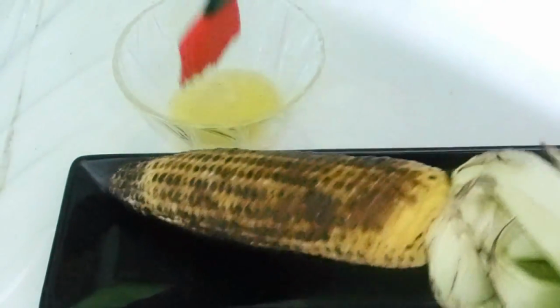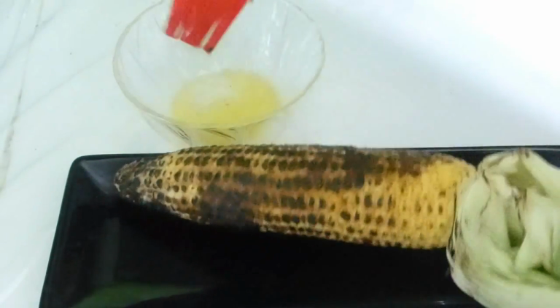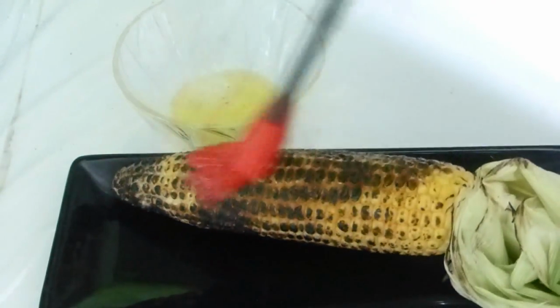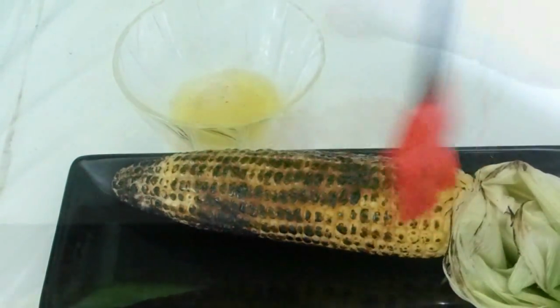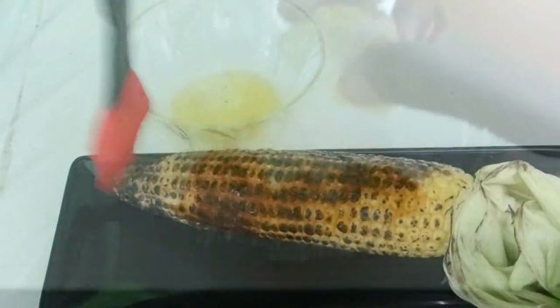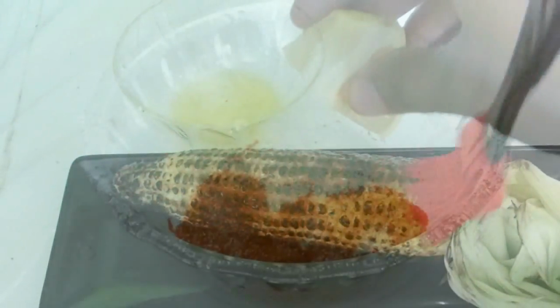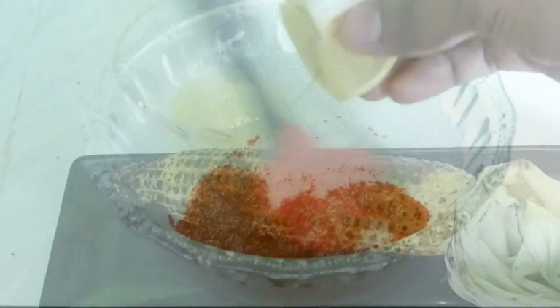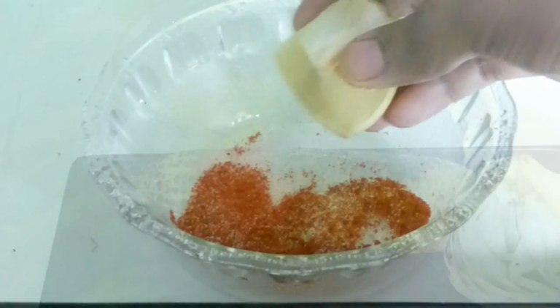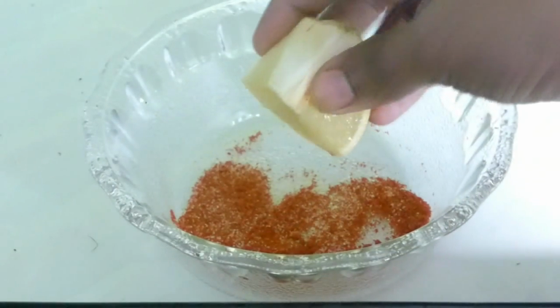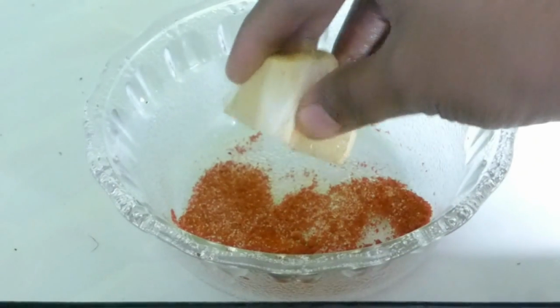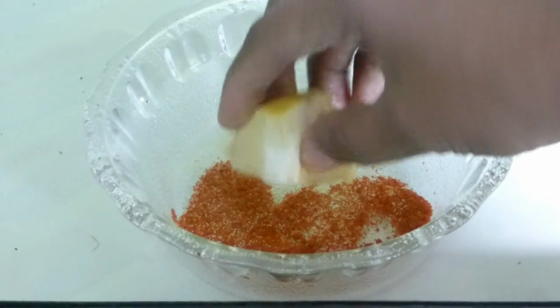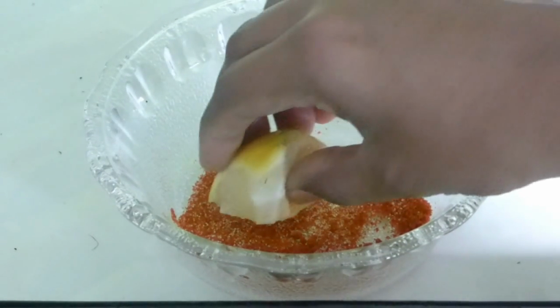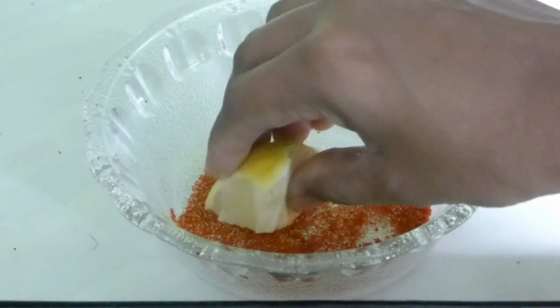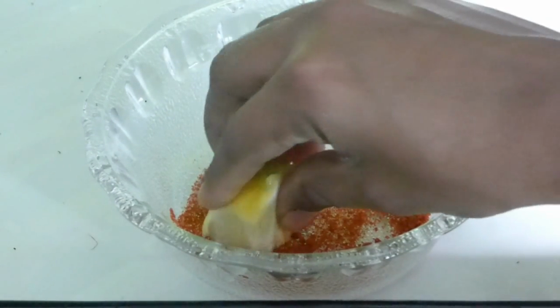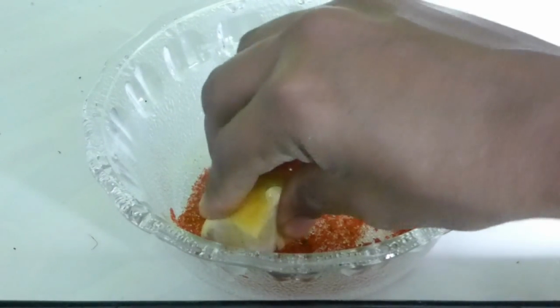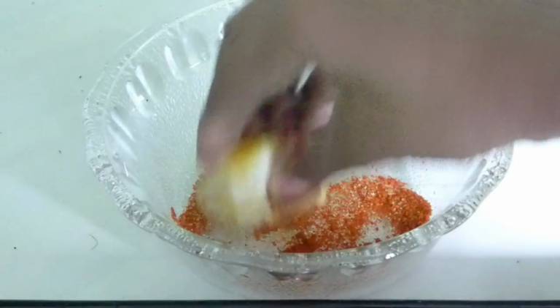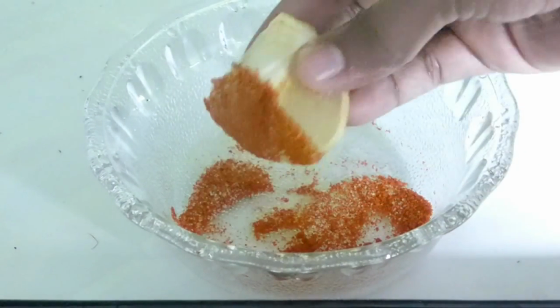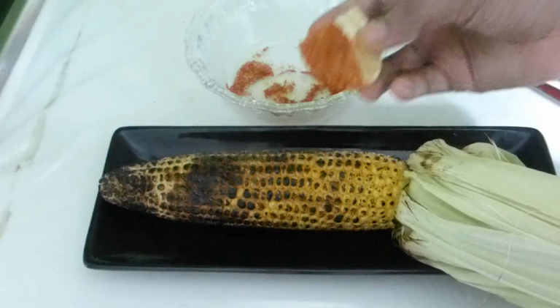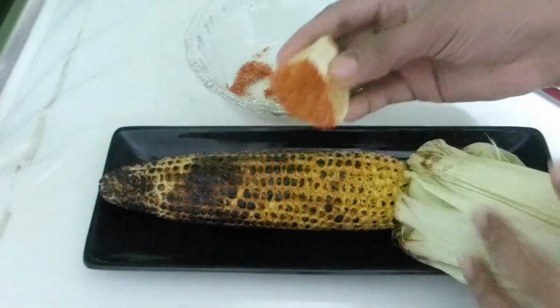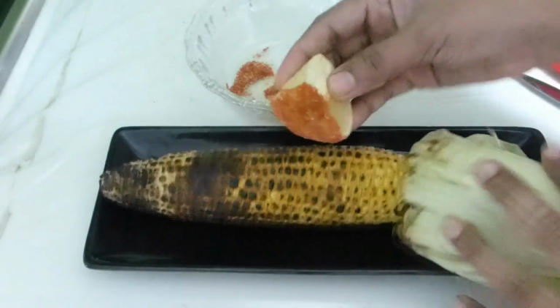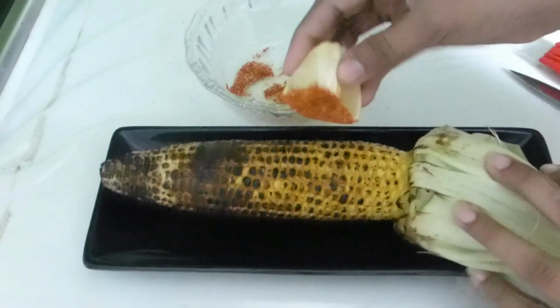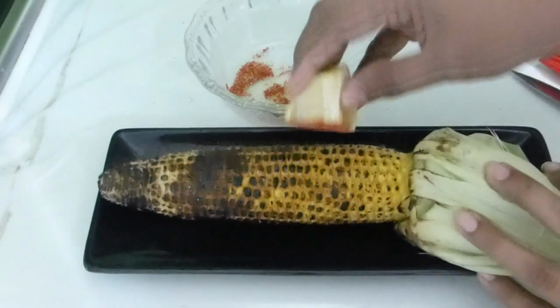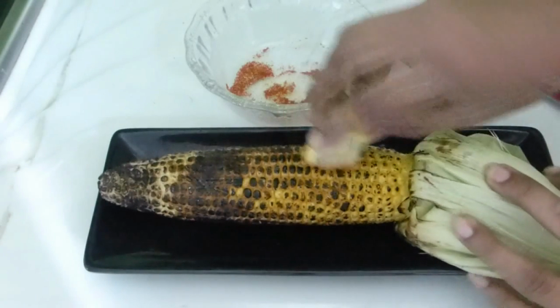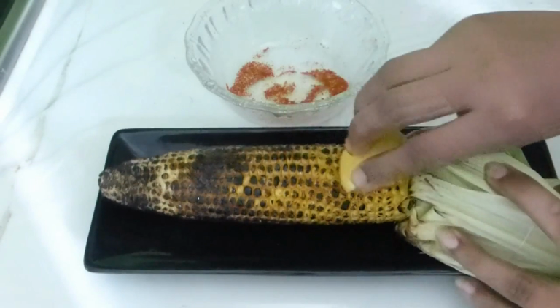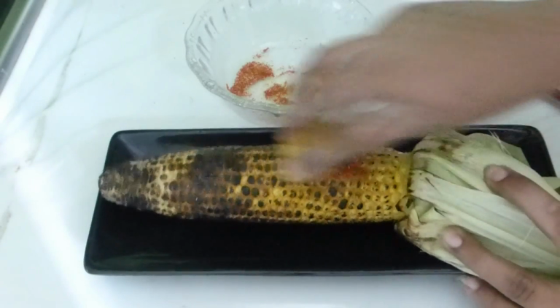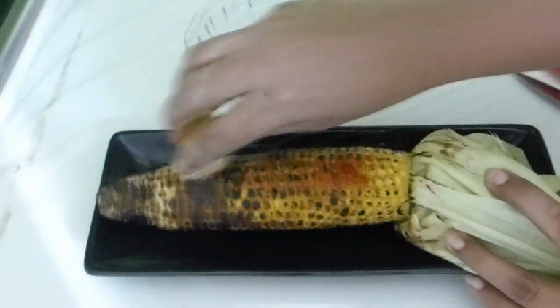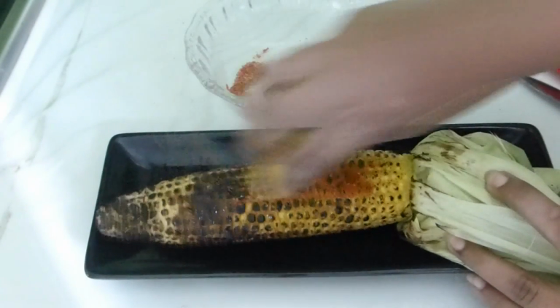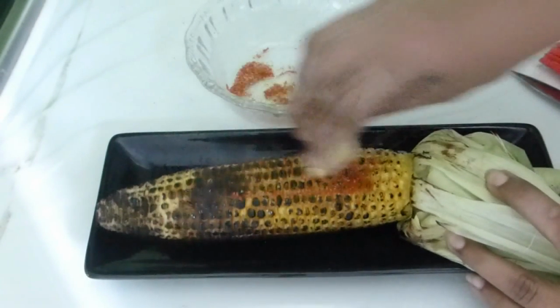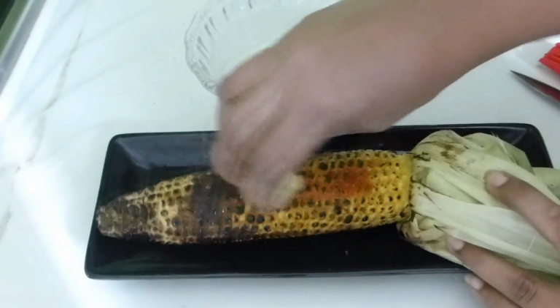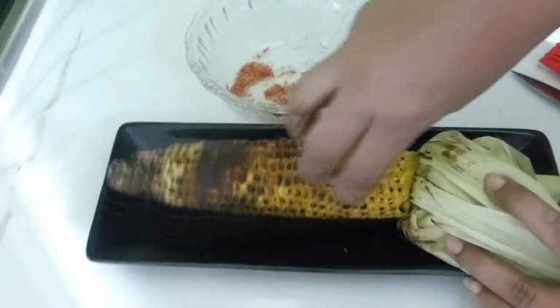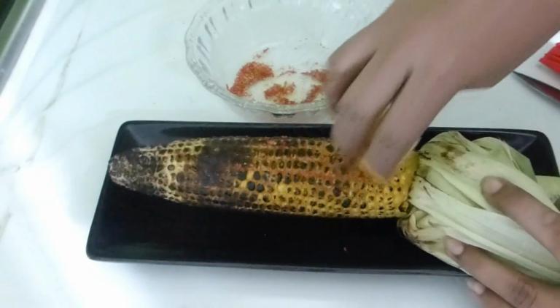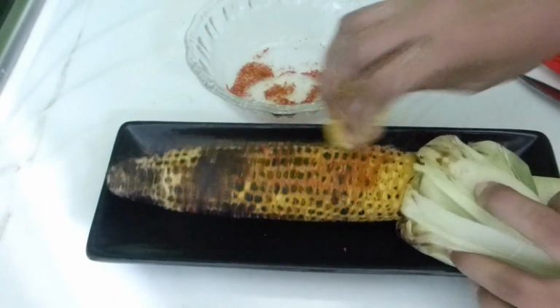They are perfectly smoky, juicy, and spicy as well. So now let's get started. Here goes the ingredient list to make this delicious grilled corn over stovetop.